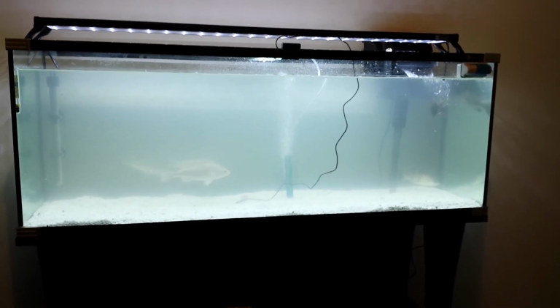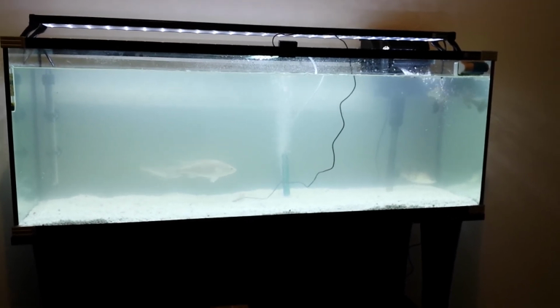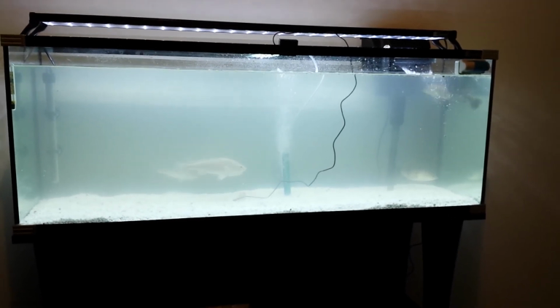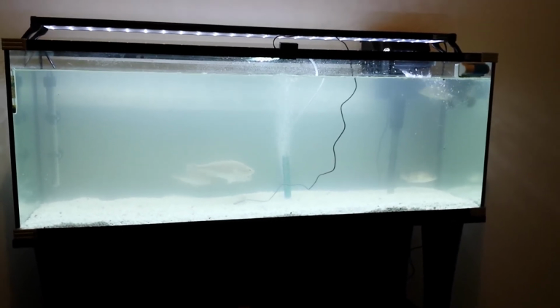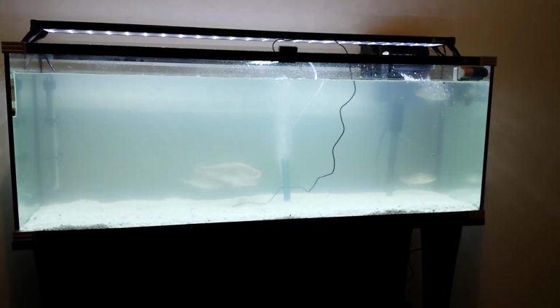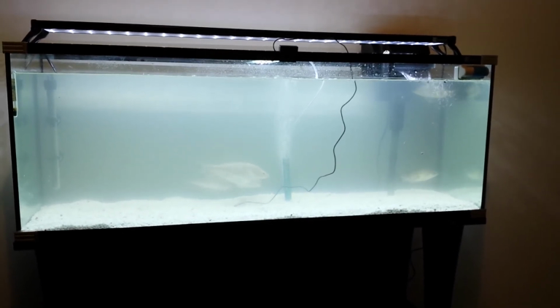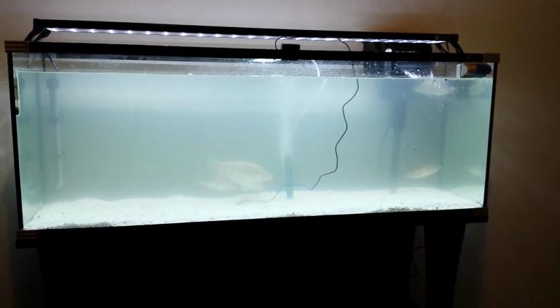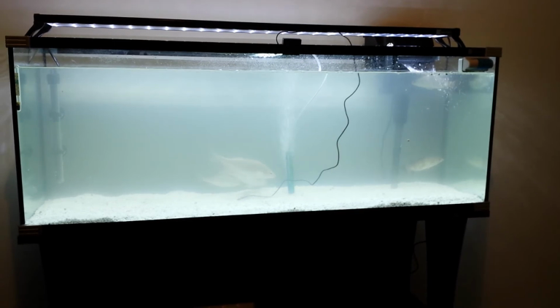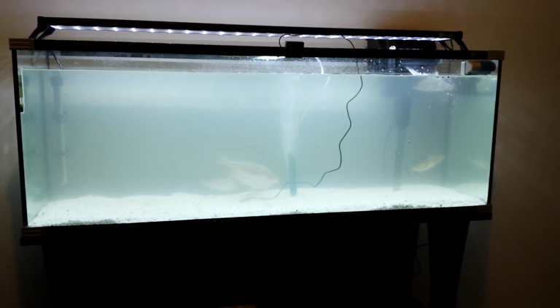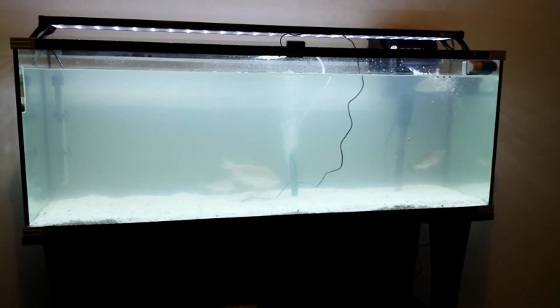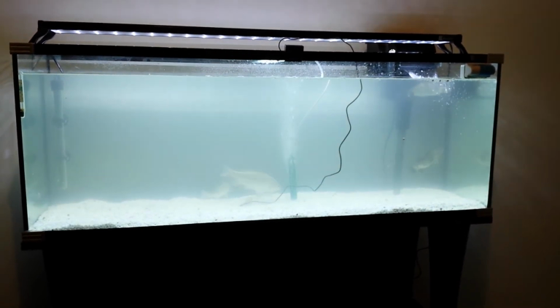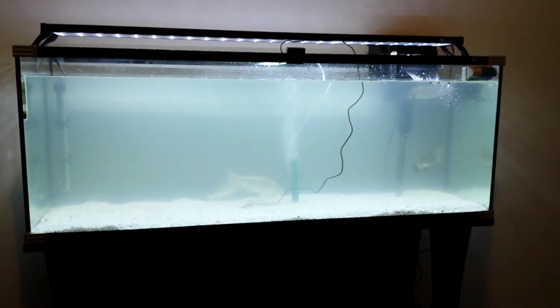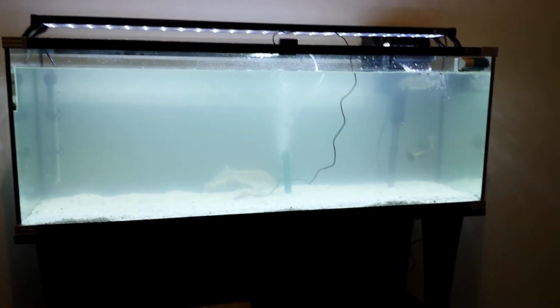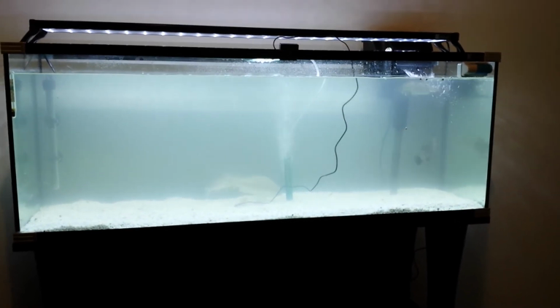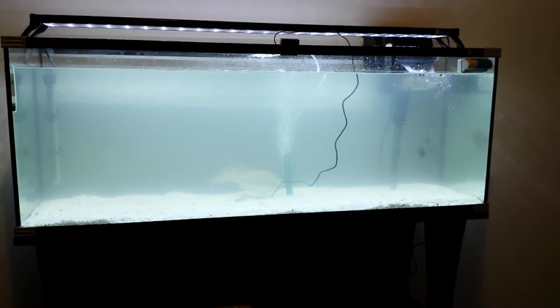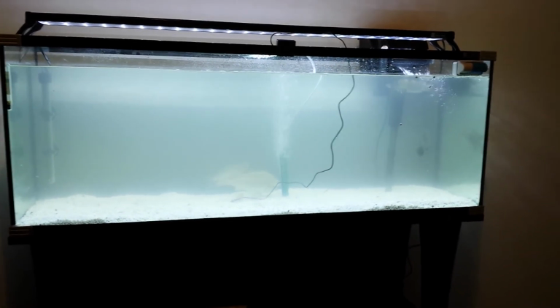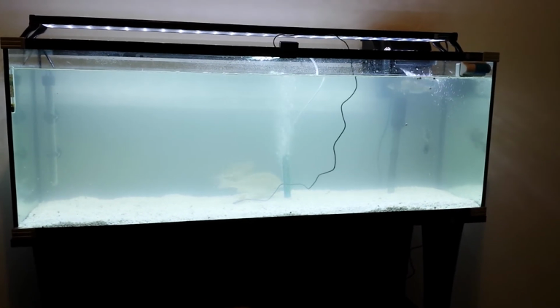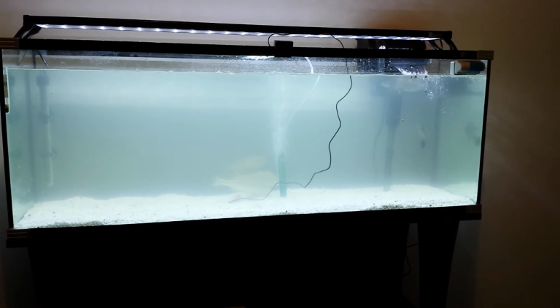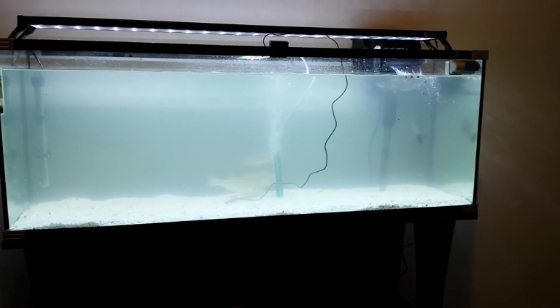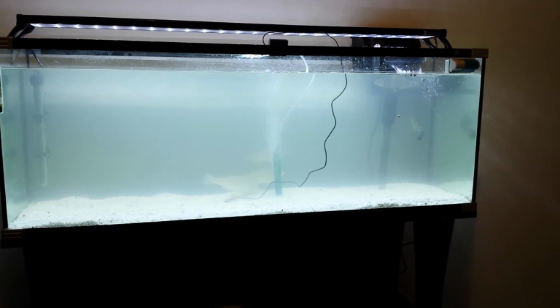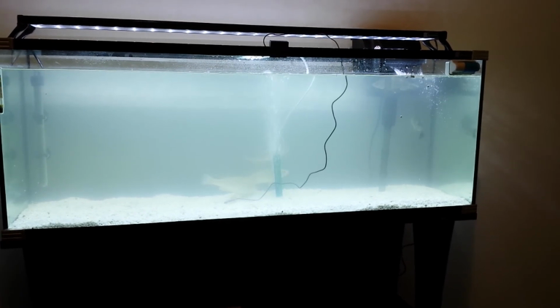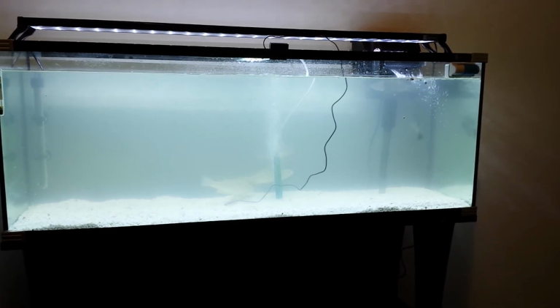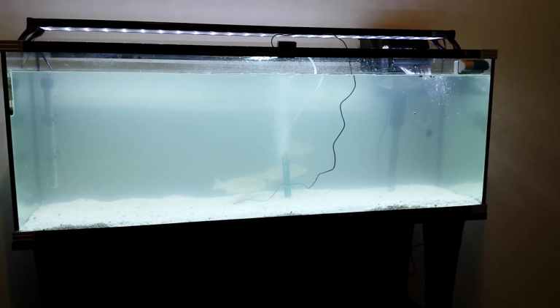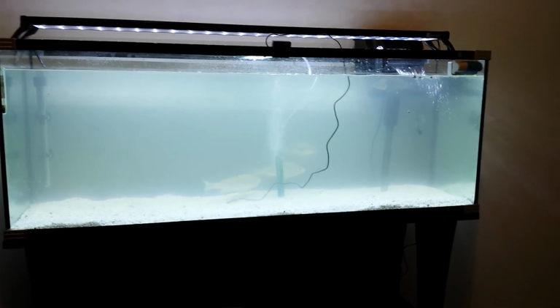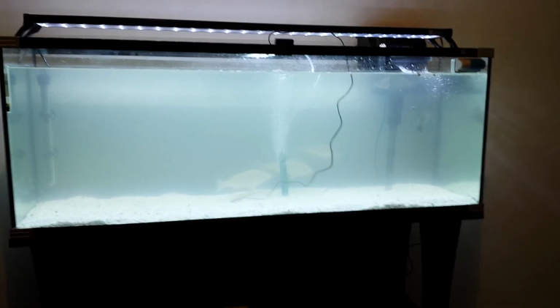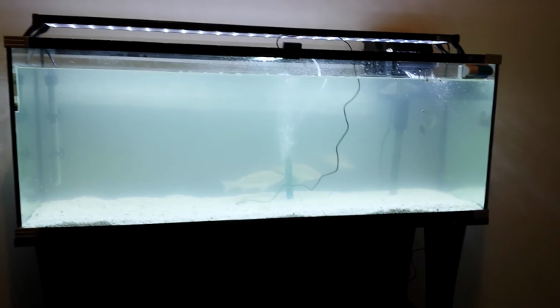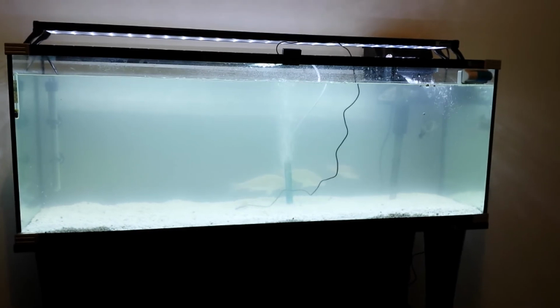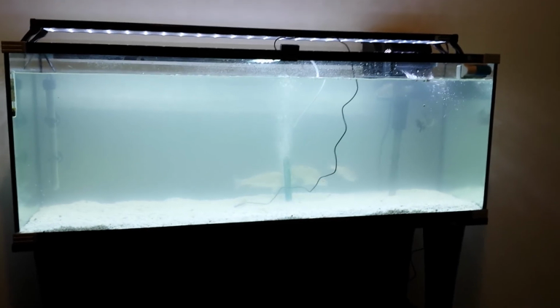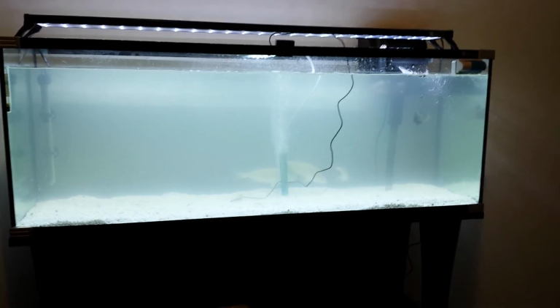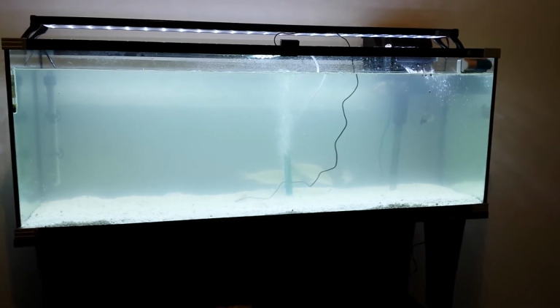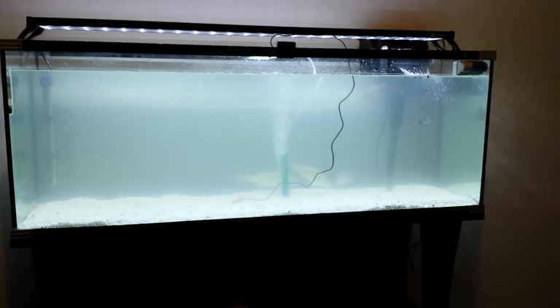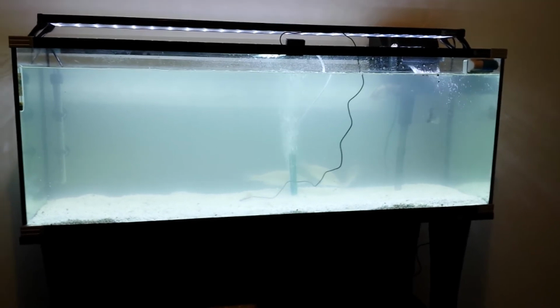I had a smaller tank but they didn't like that at all, and the stress level went up, so I bought this new tank today.